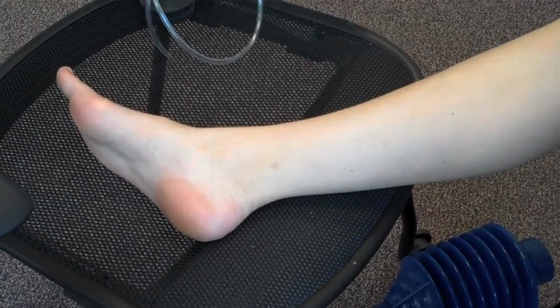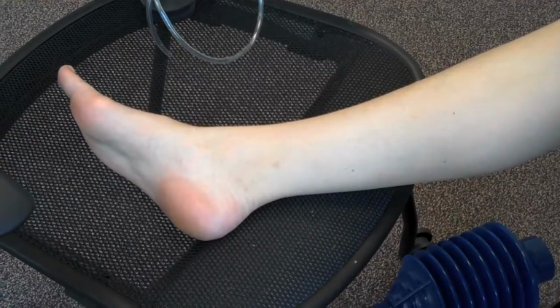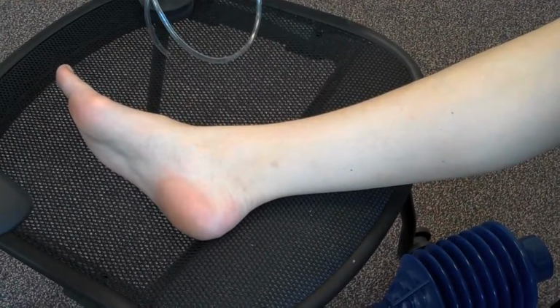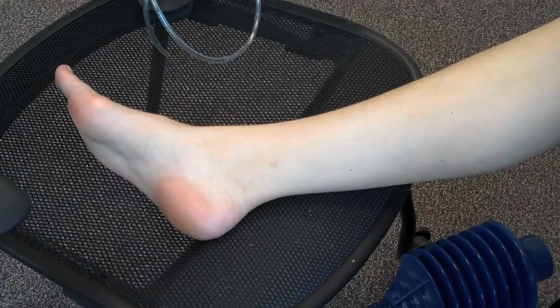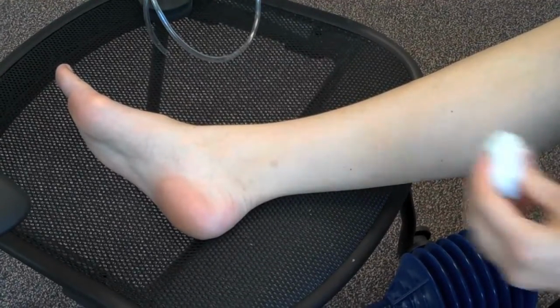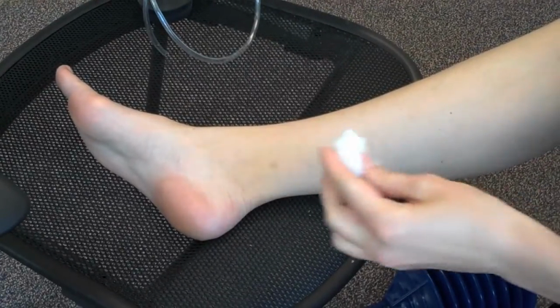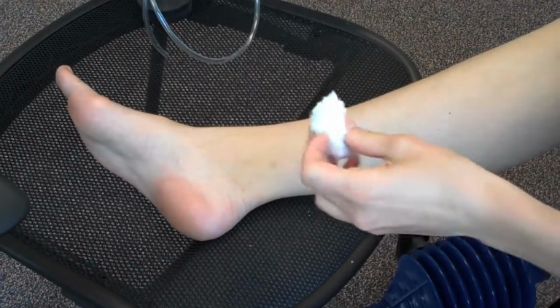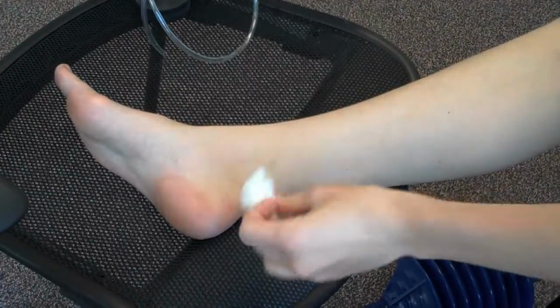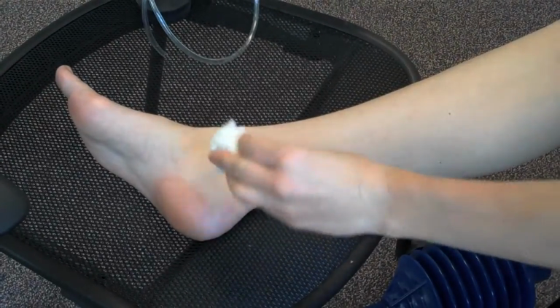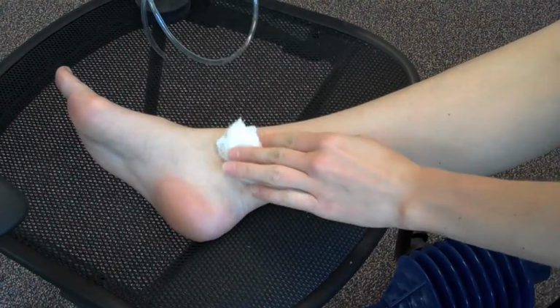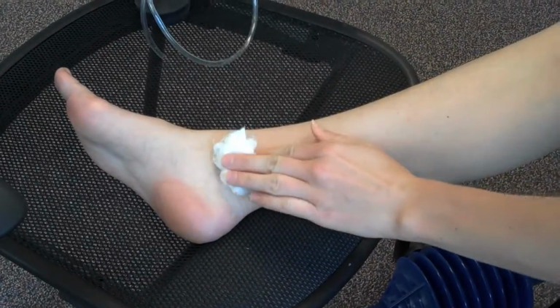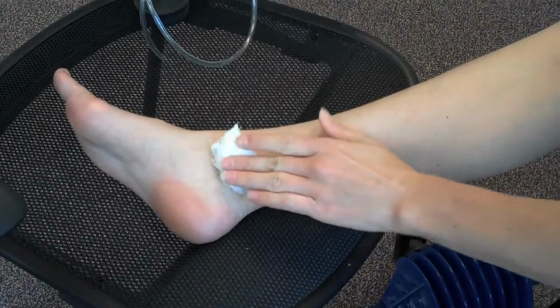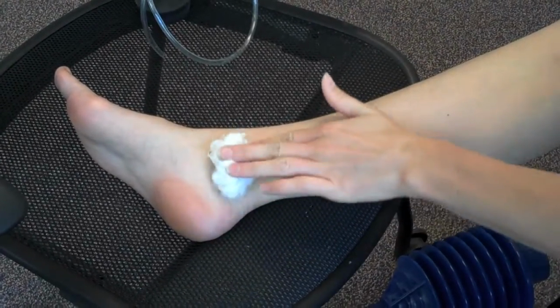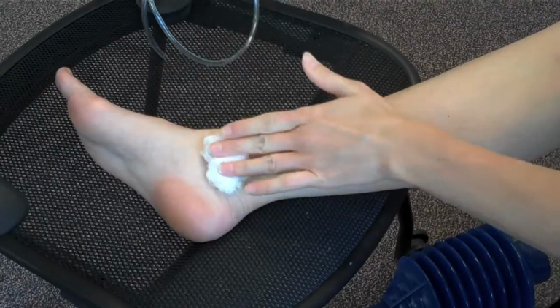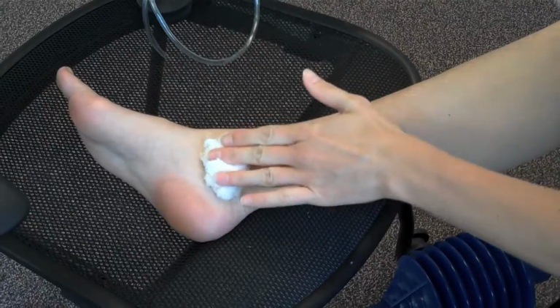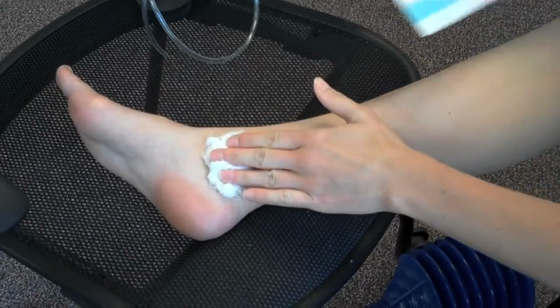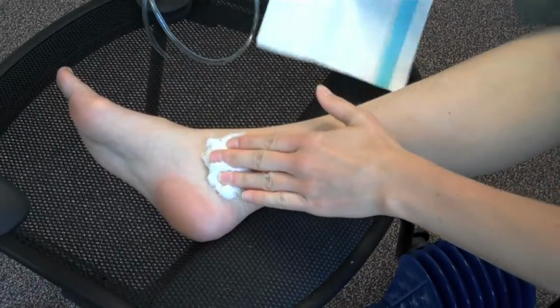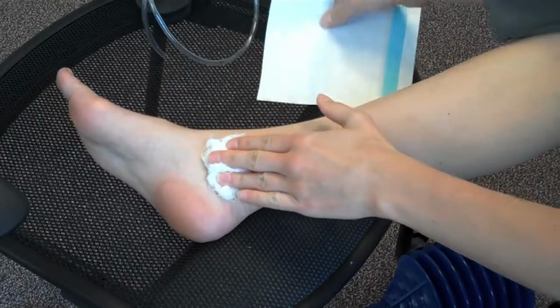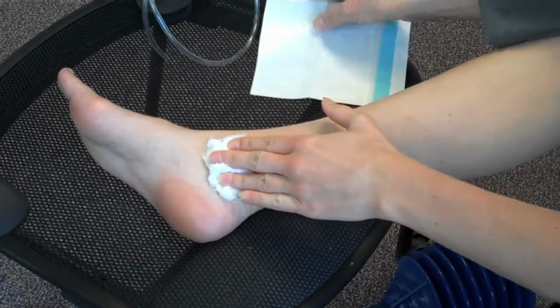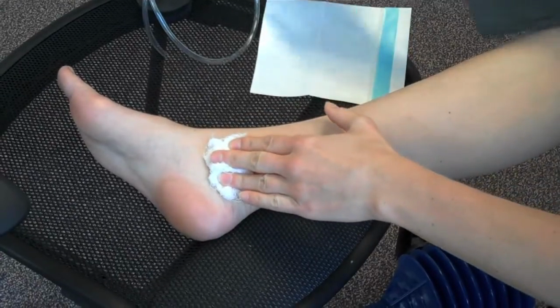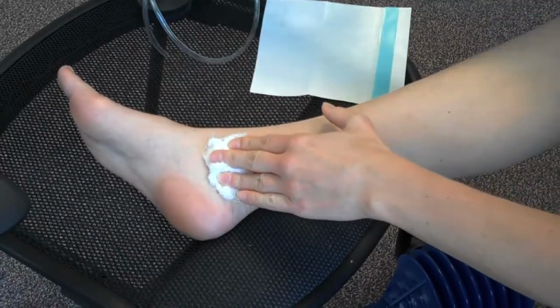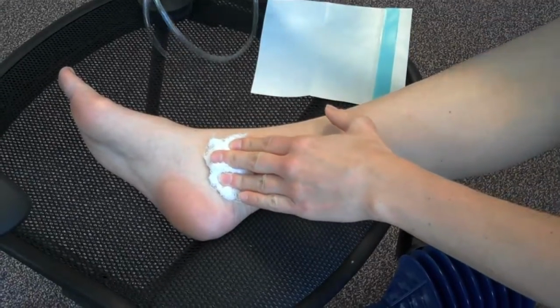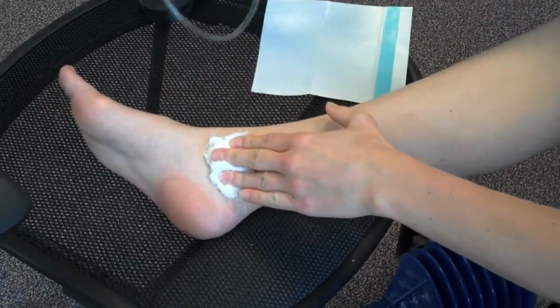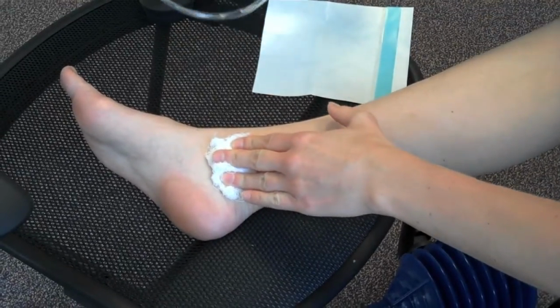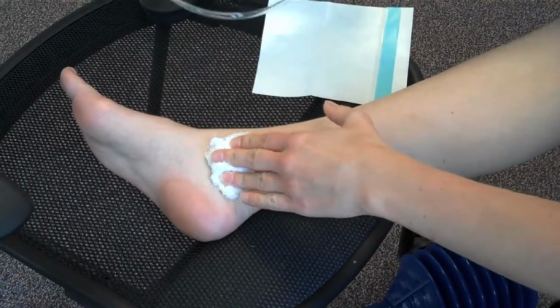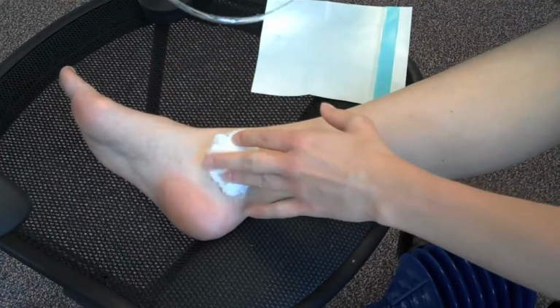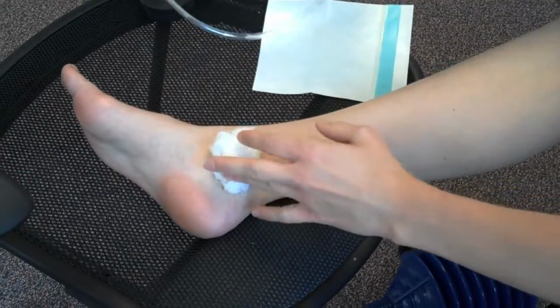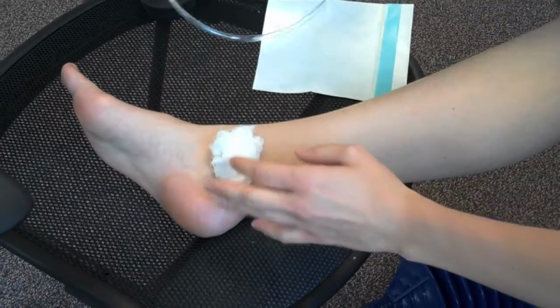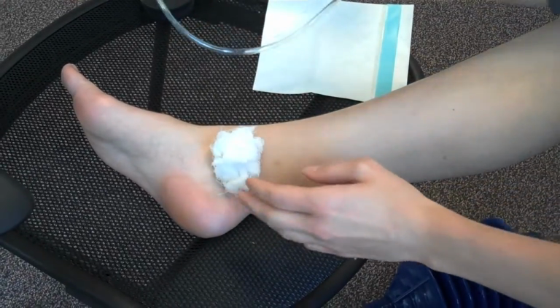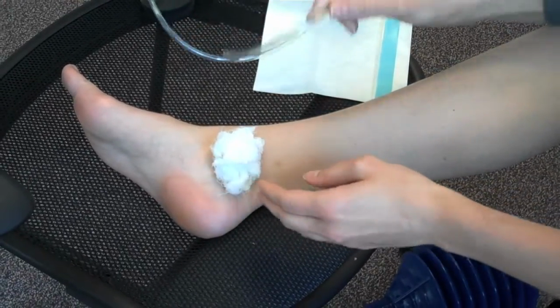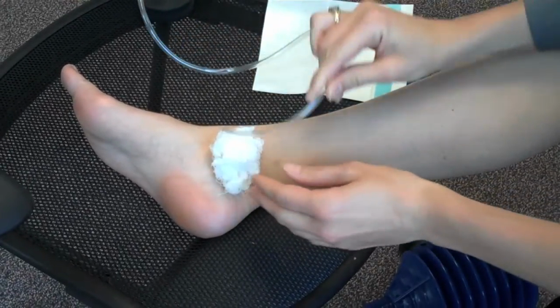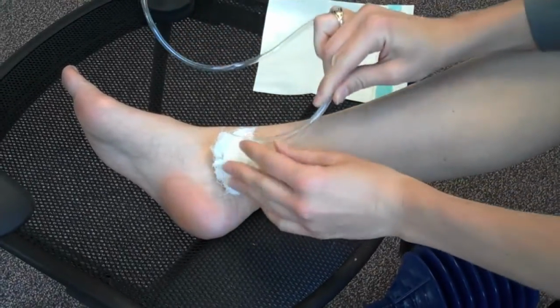First, you dress the wound with a gauze or sponge, or whatever you may have in hand. Then, insert your drainage tube.